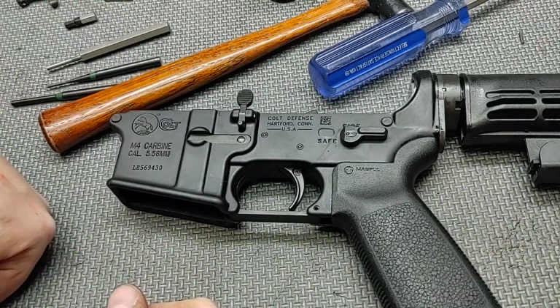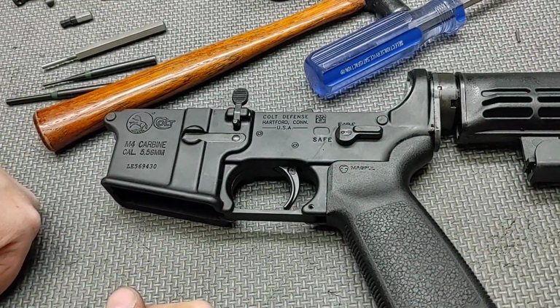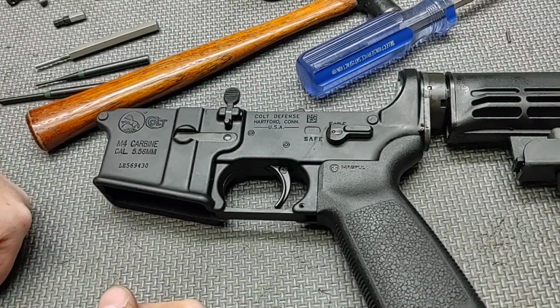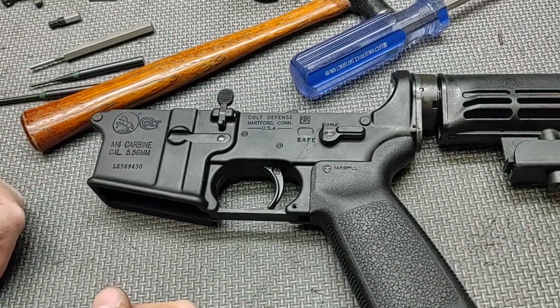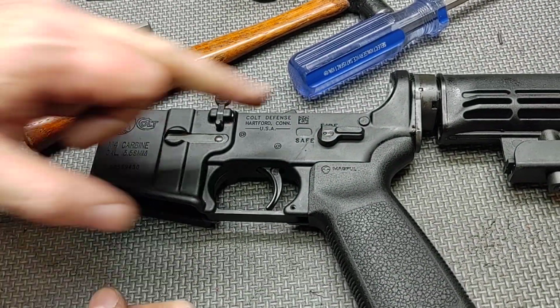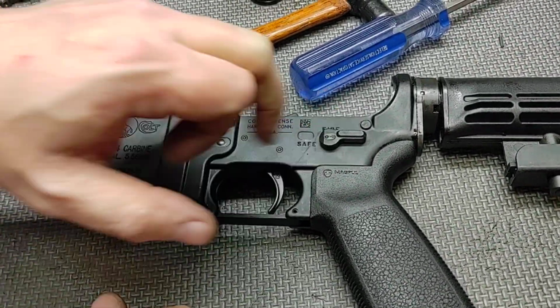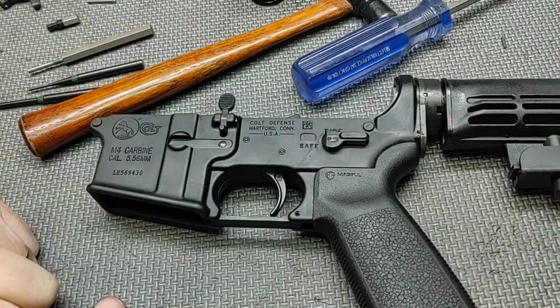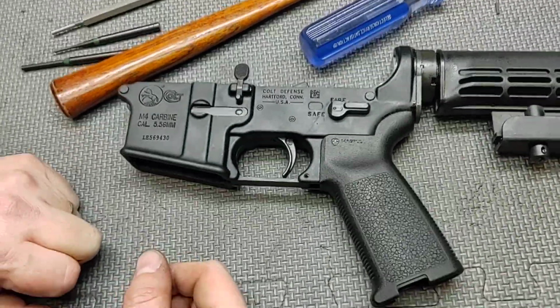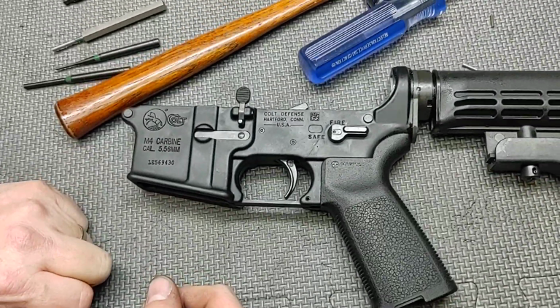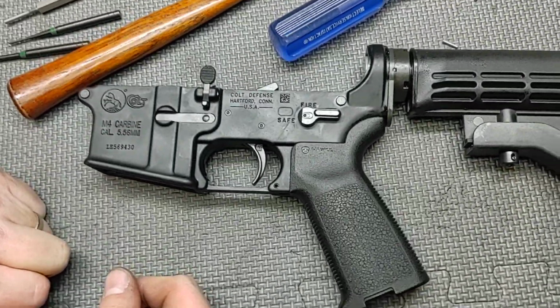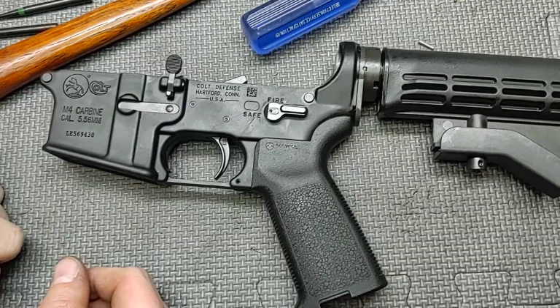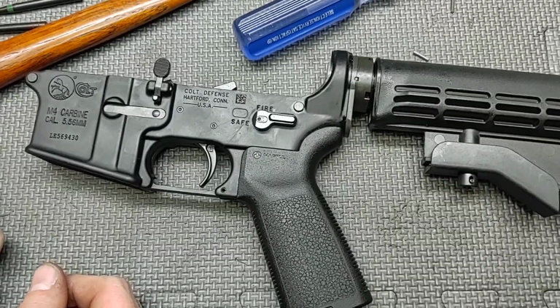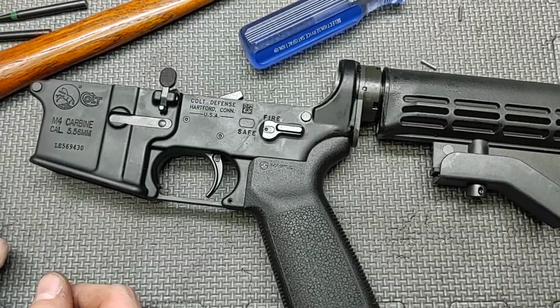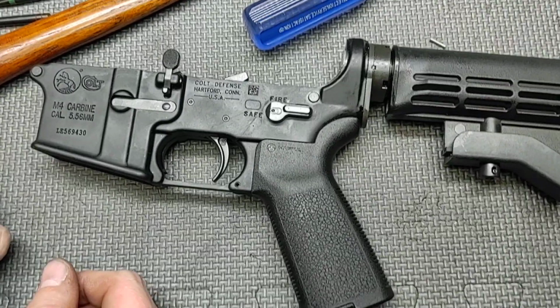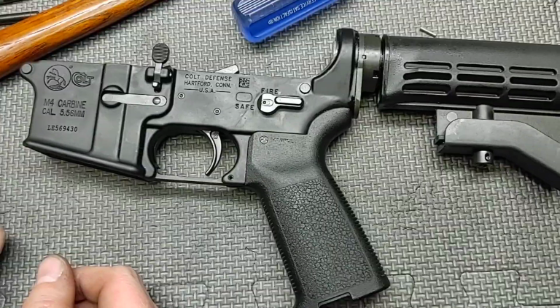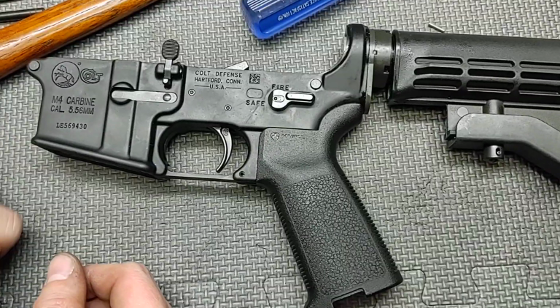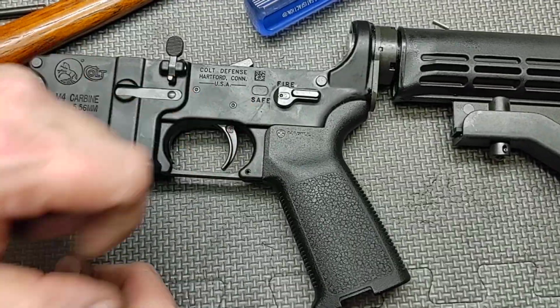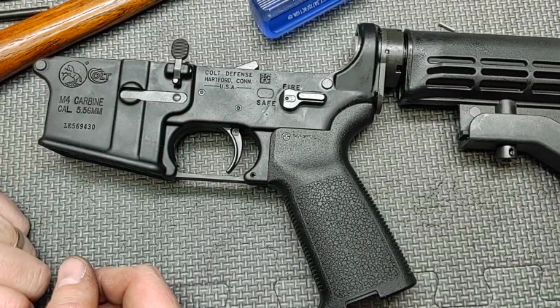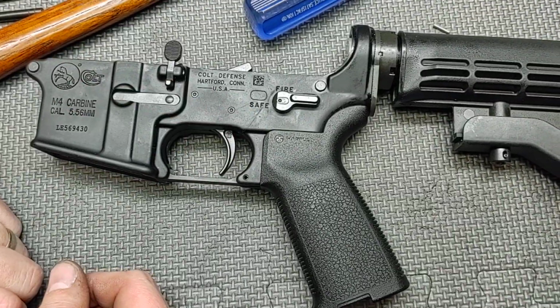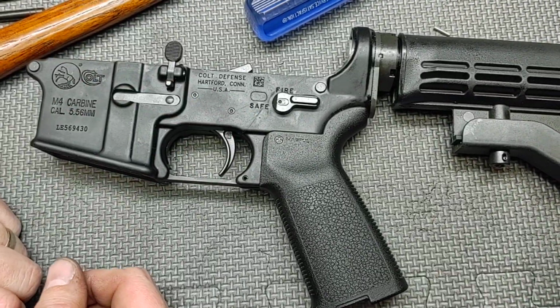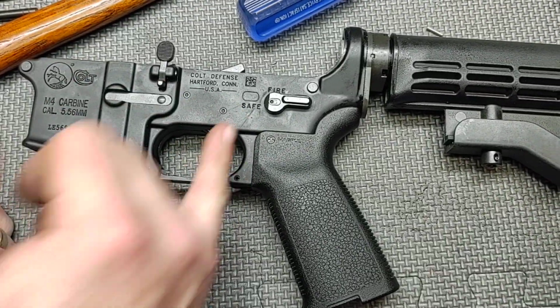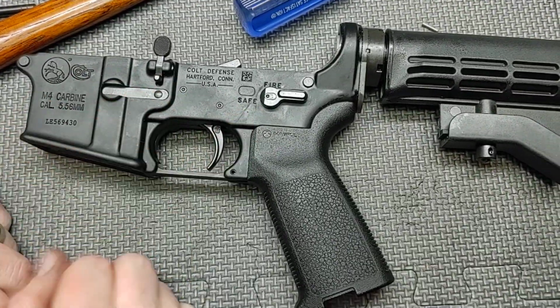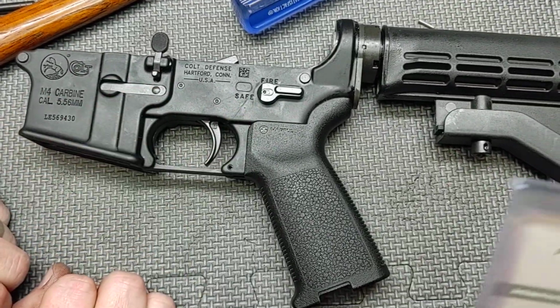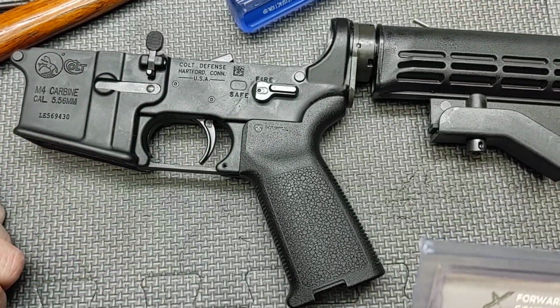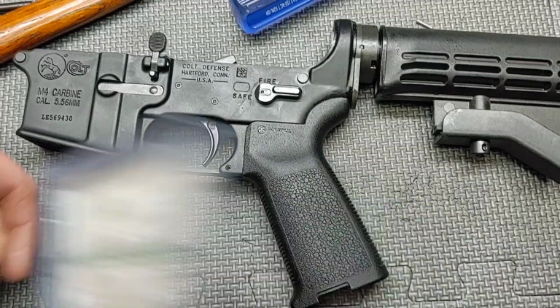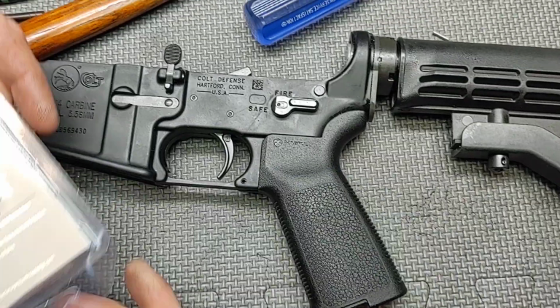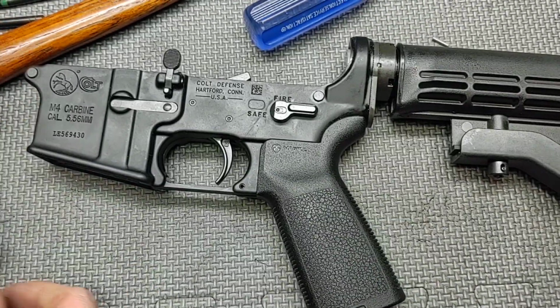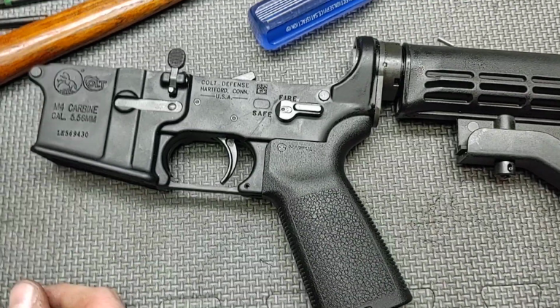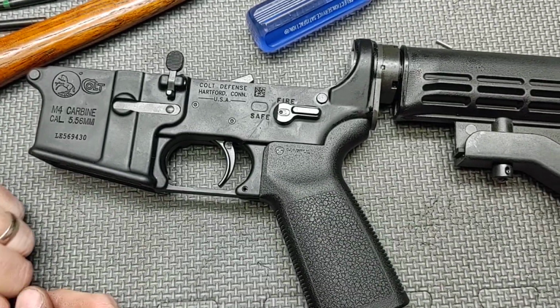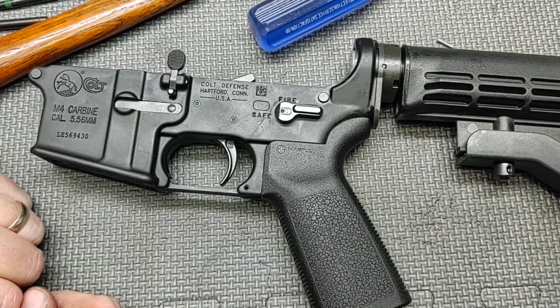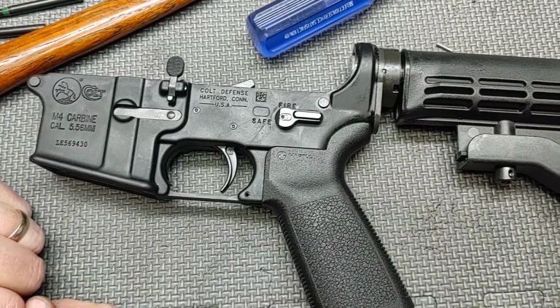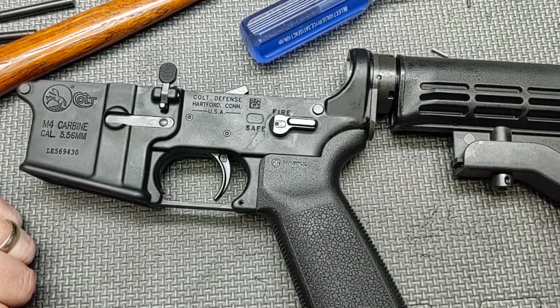If you found this interesting and the product appealing, go ahead and check out Forward Control Designs and pick up one of their selectors. Otherwise, I hope you found this installation helpful and educational. Thanks for watching.